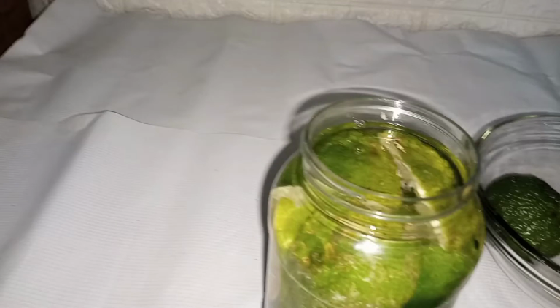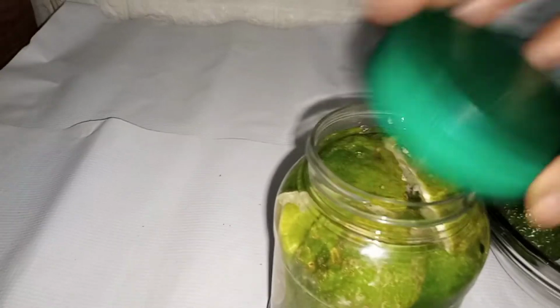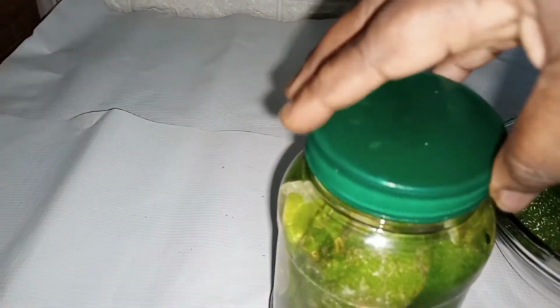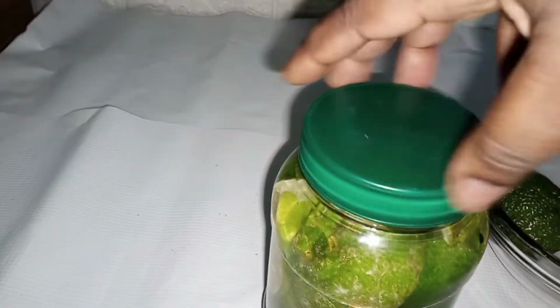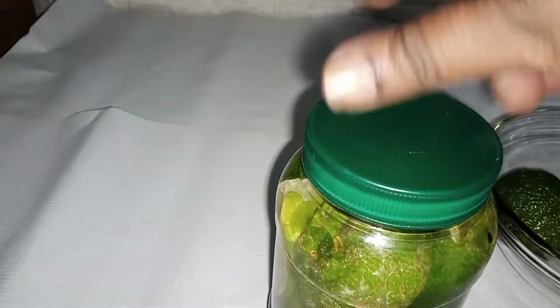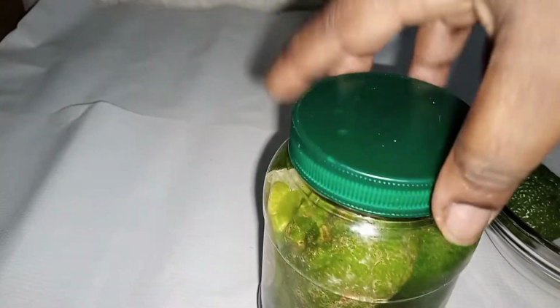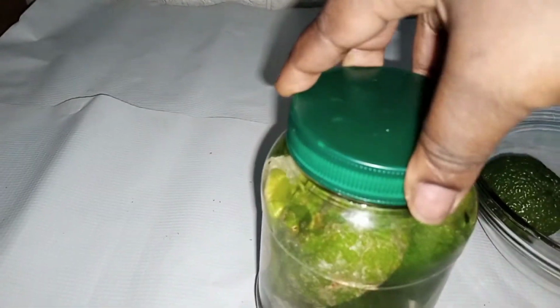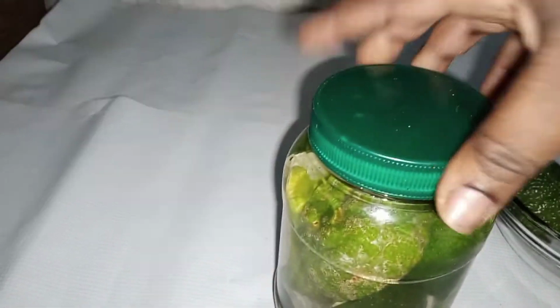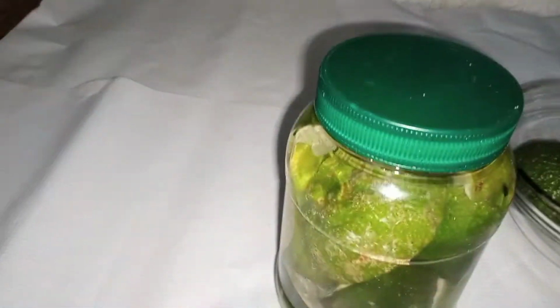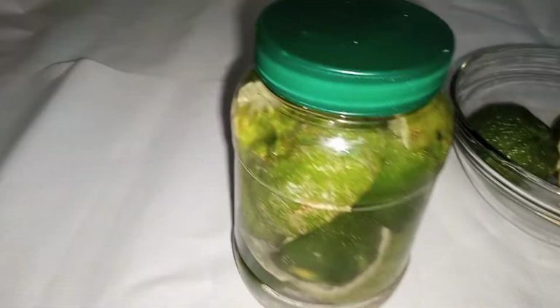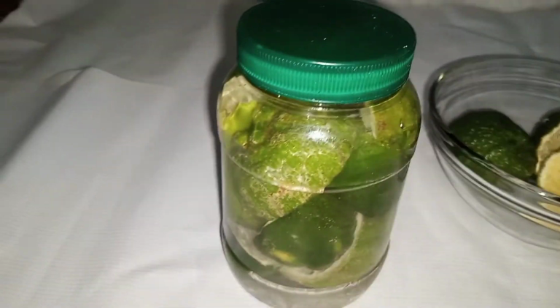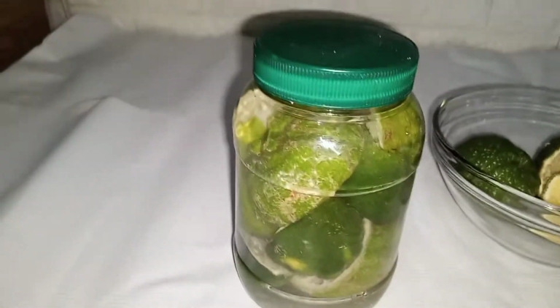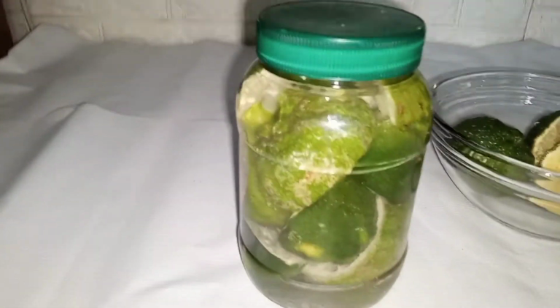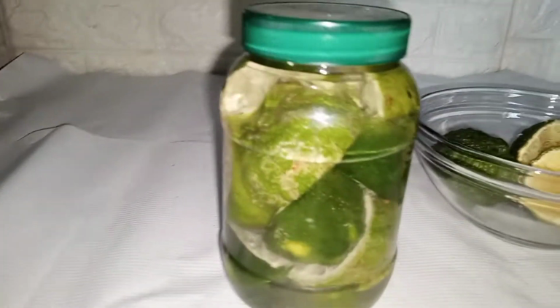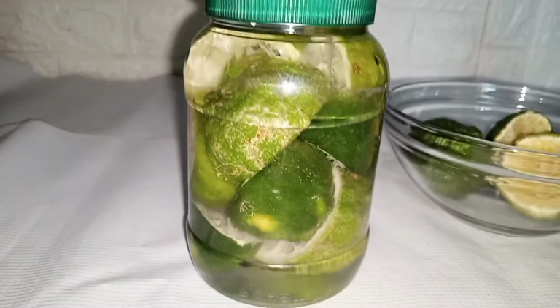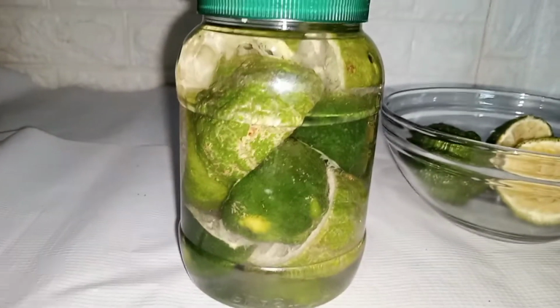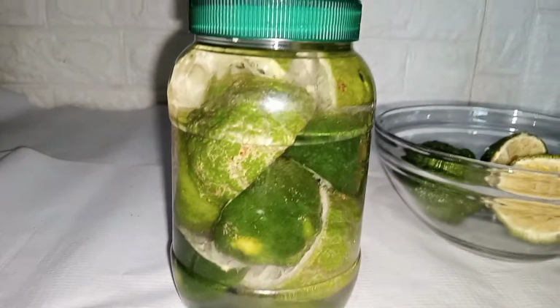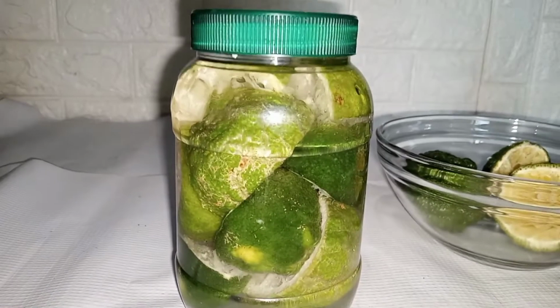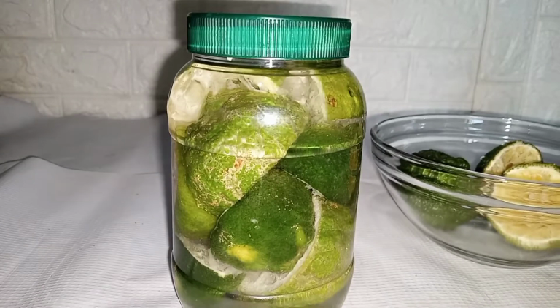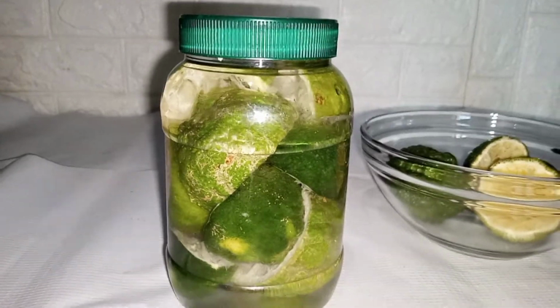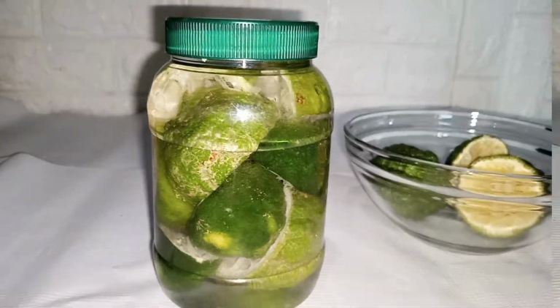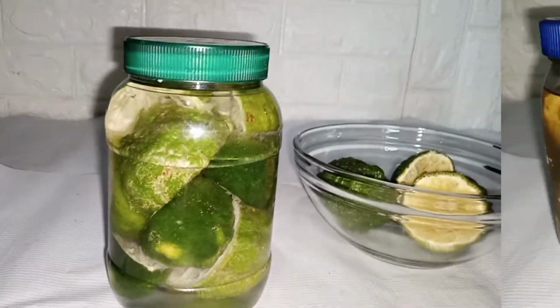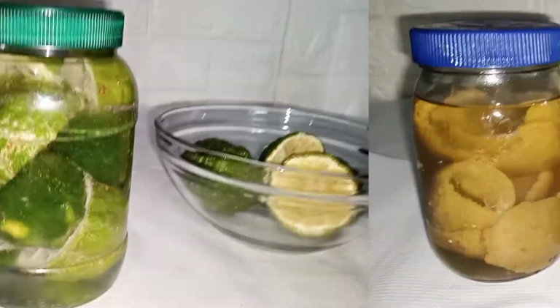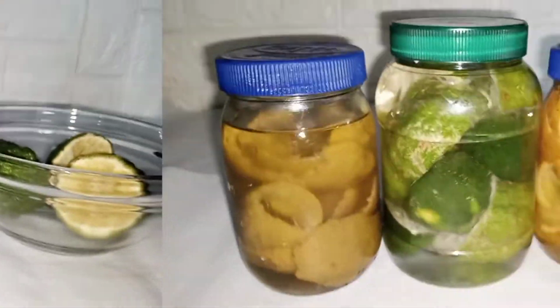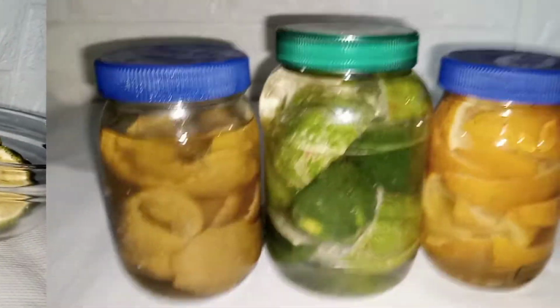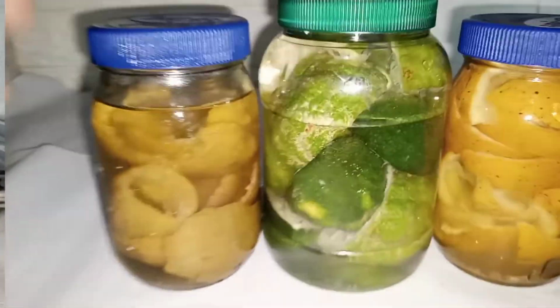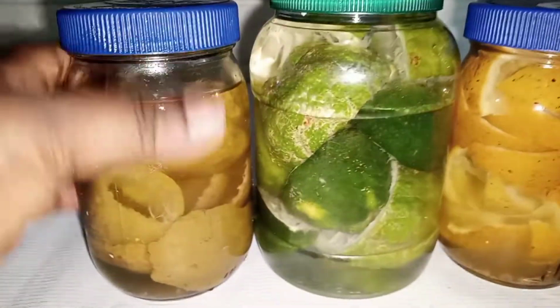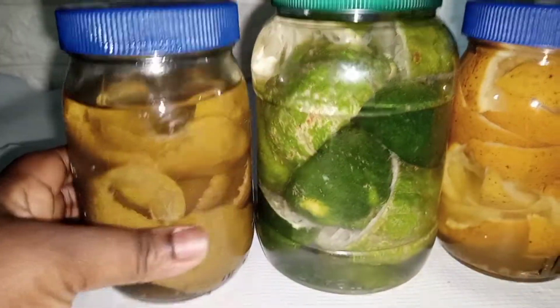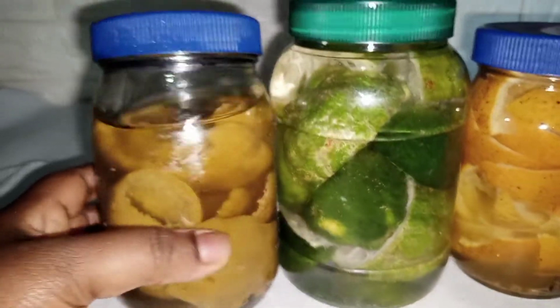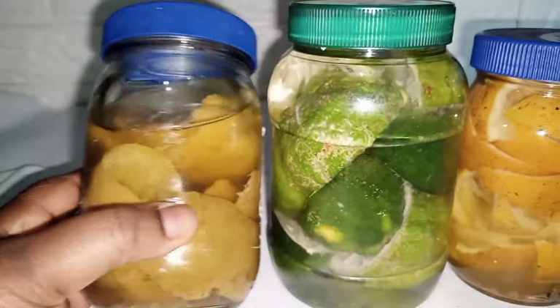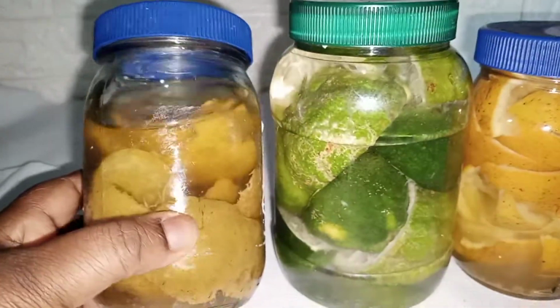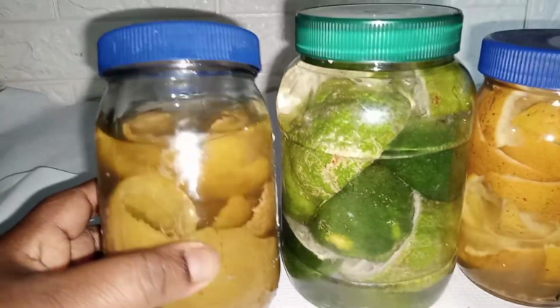After that is done, what you do next is to get your lid, cover it, and set it aside for a week or two. The longer it stays, the better it is.